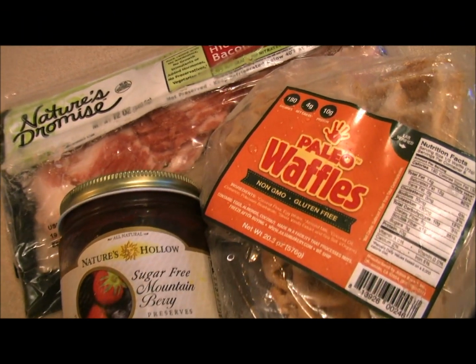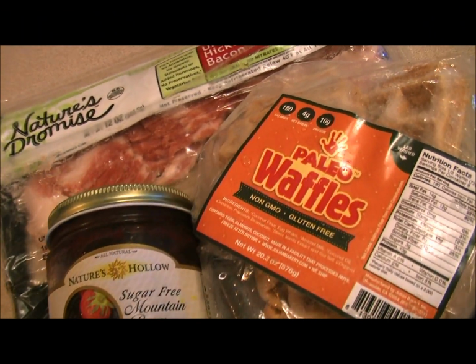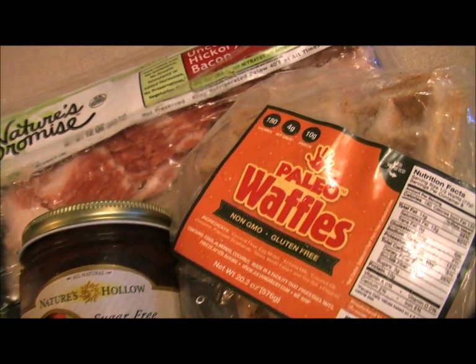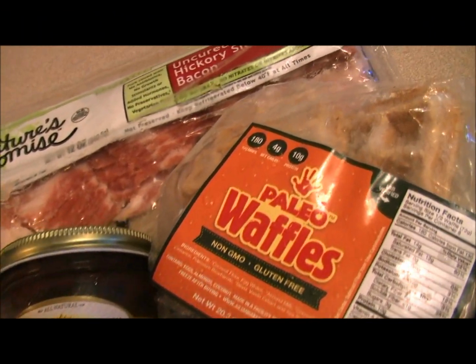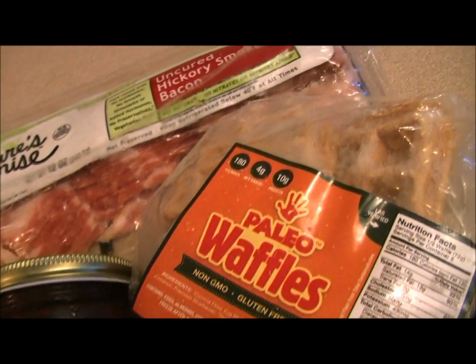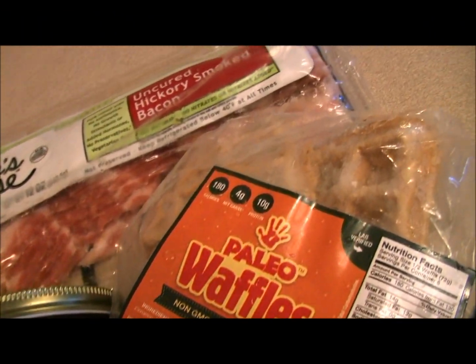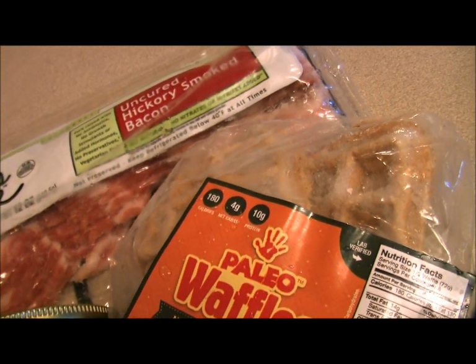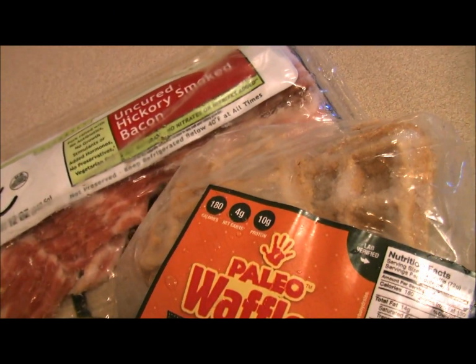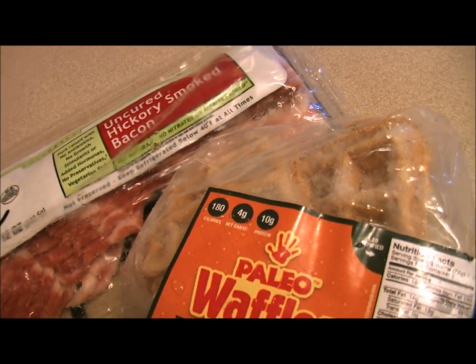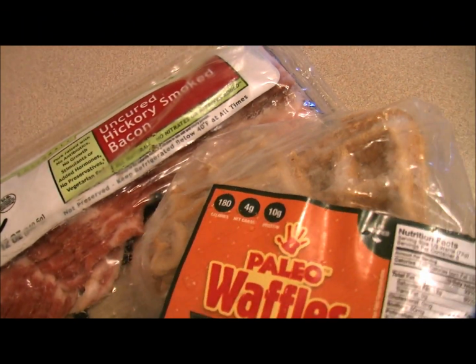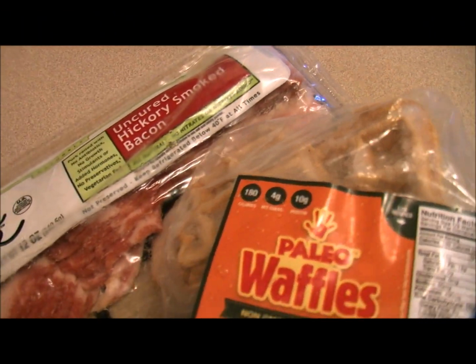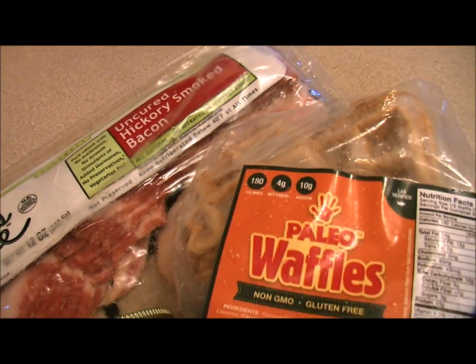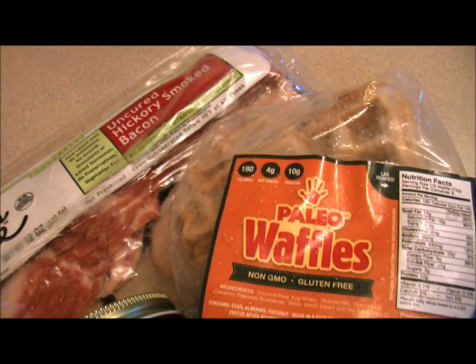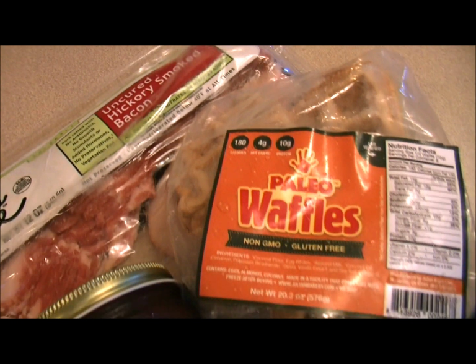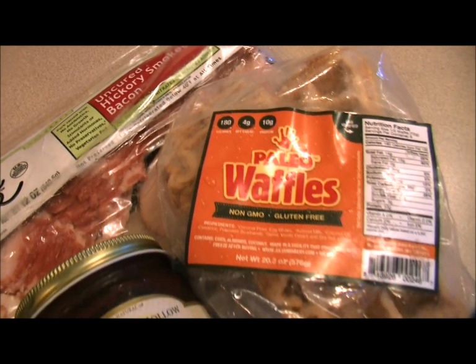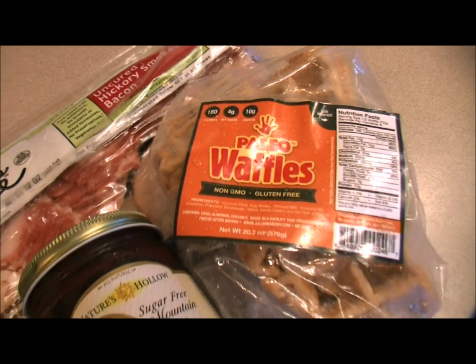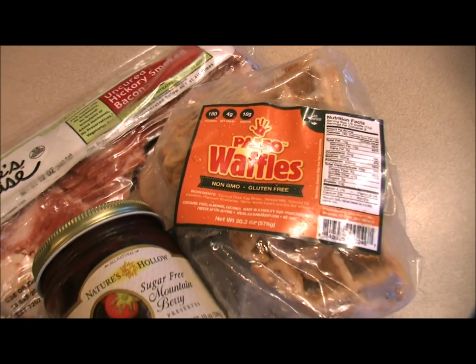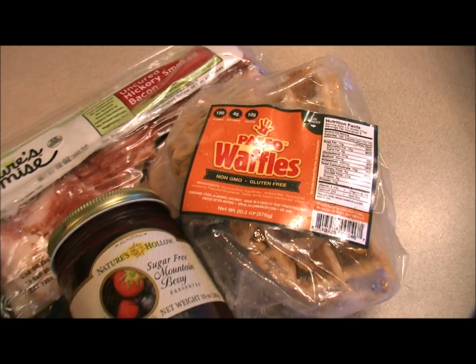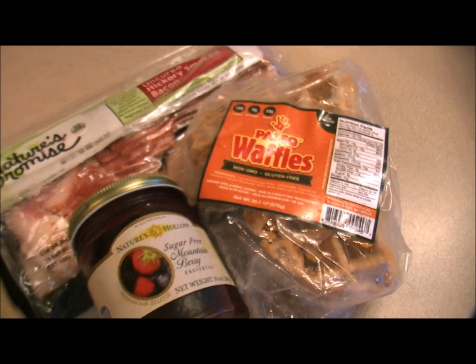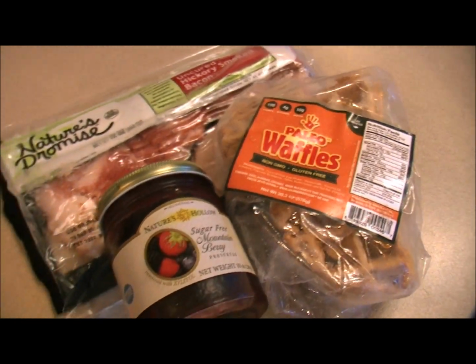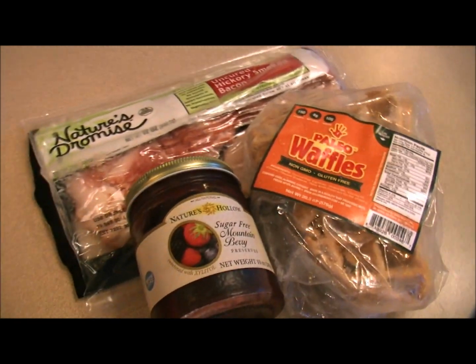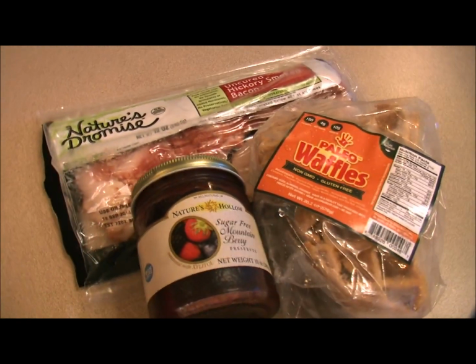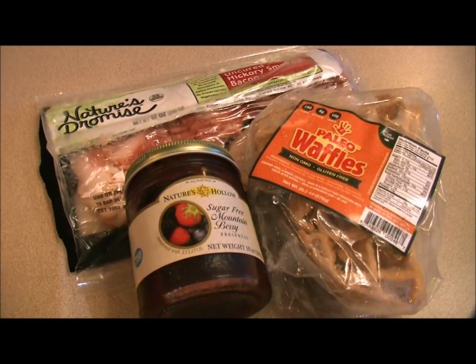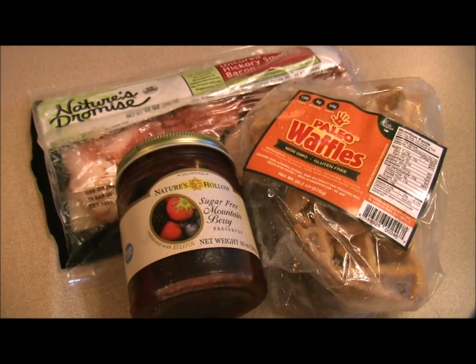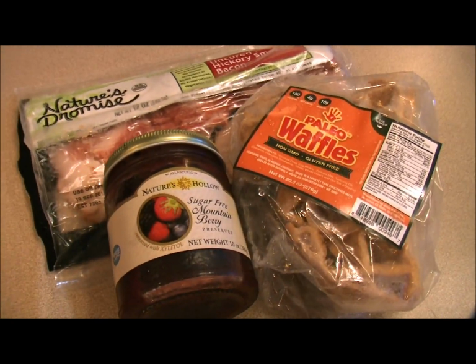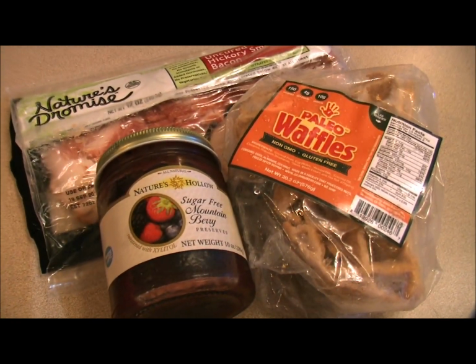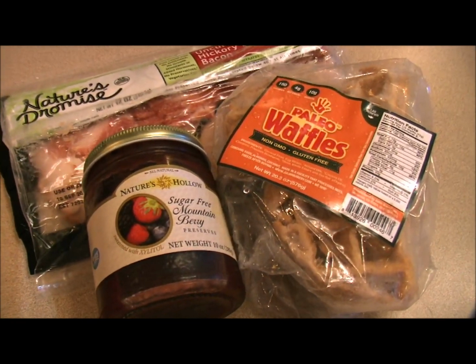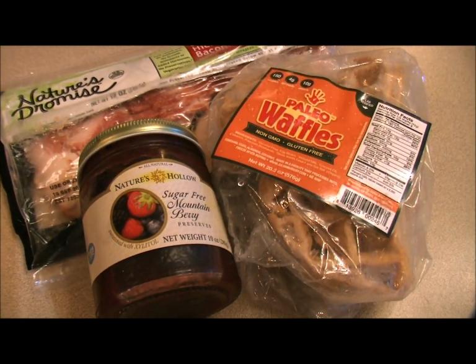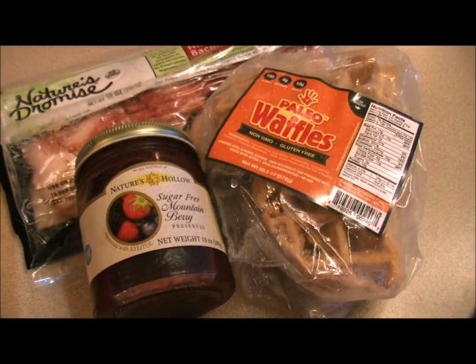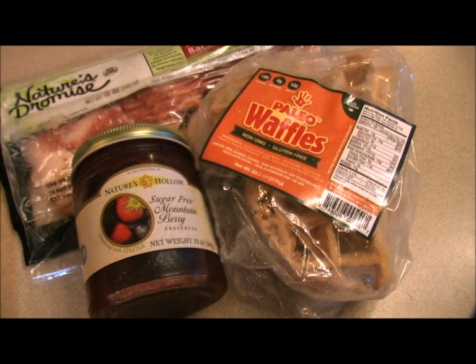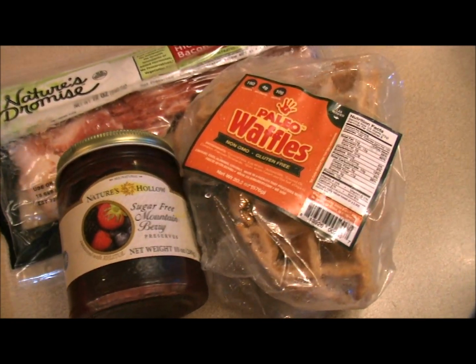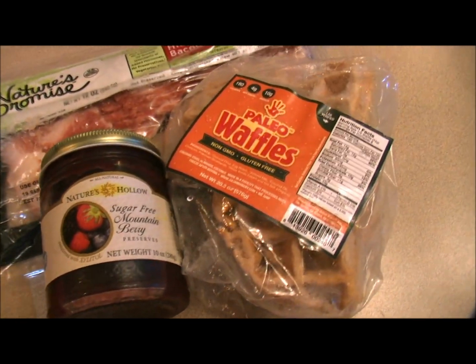Good morning everybody. It's Dan from Primal for Life and we're having some low carb waffles. Wait, what? Low carb waffles? How's that possible?